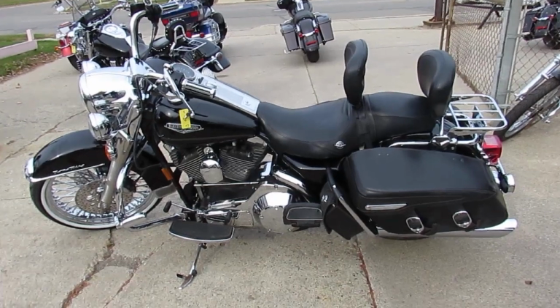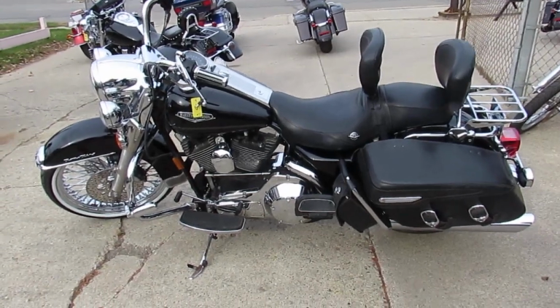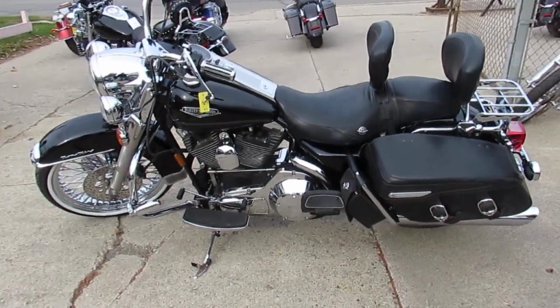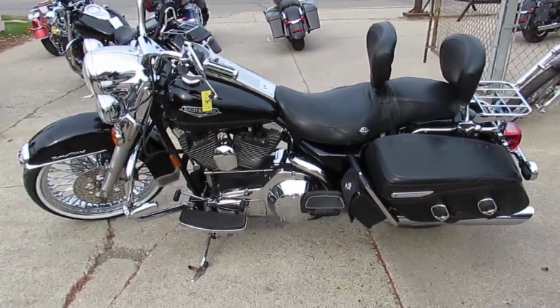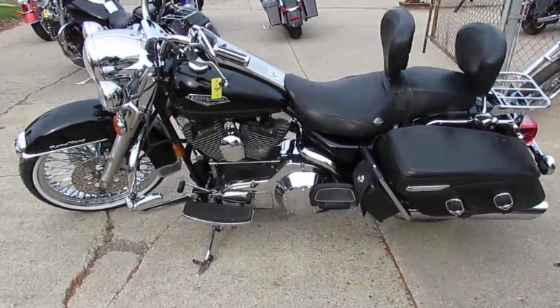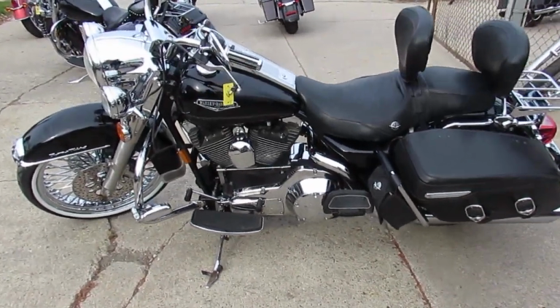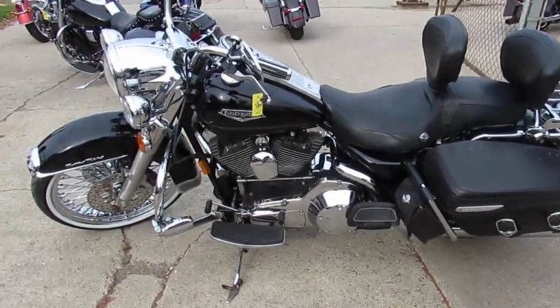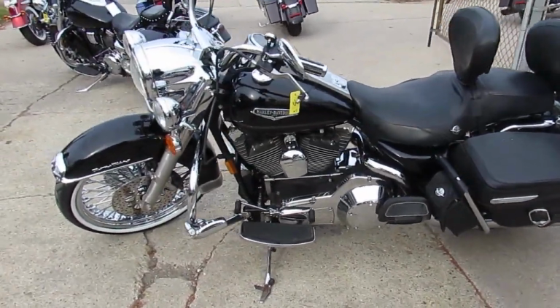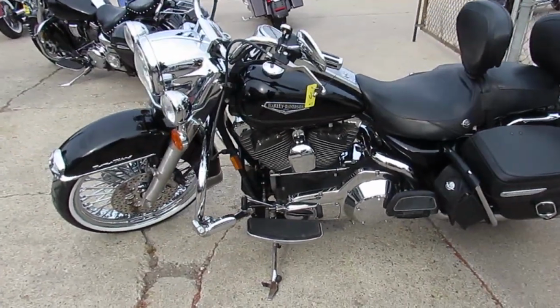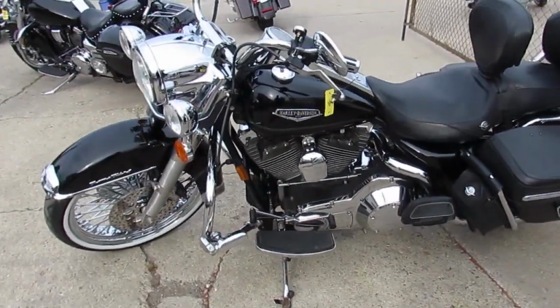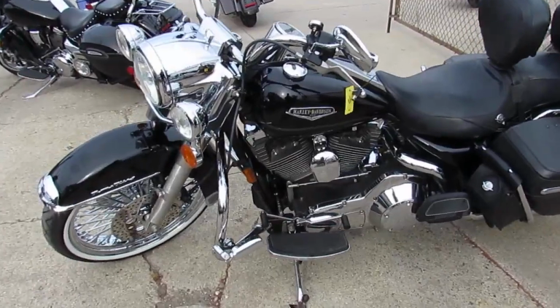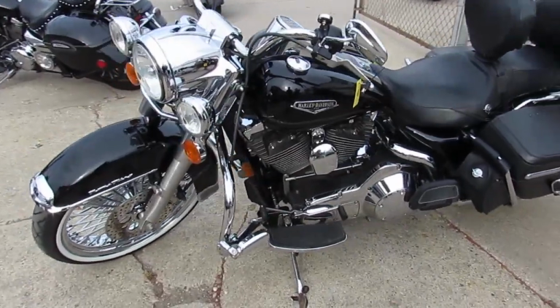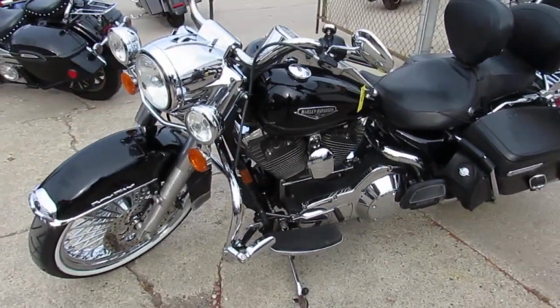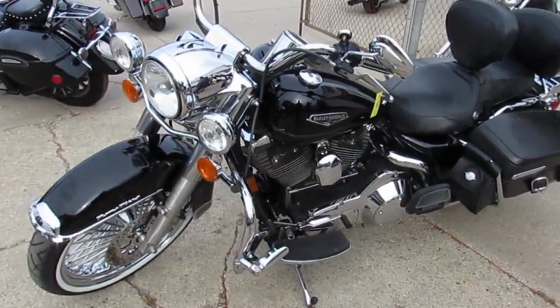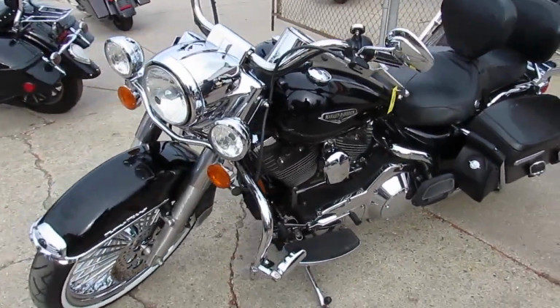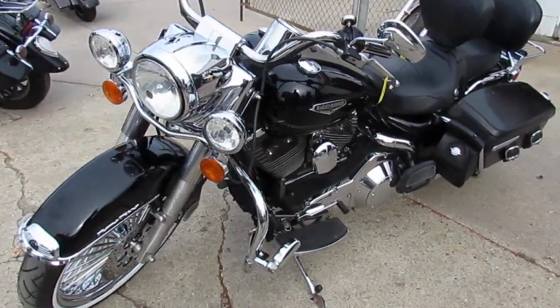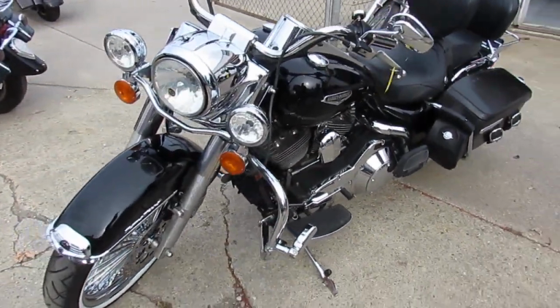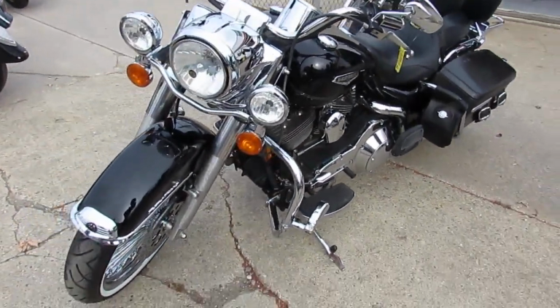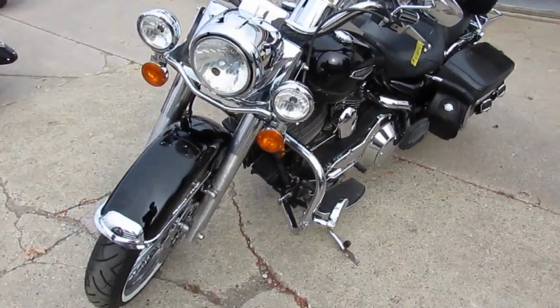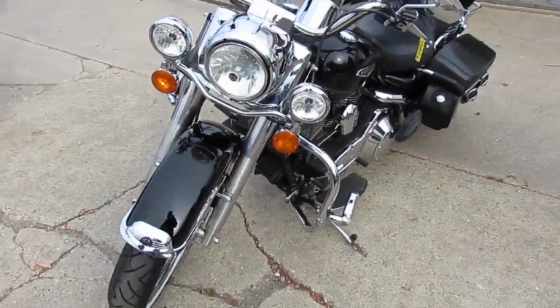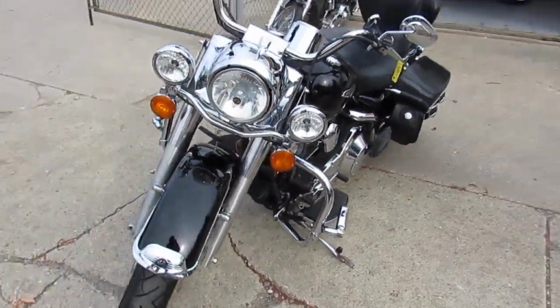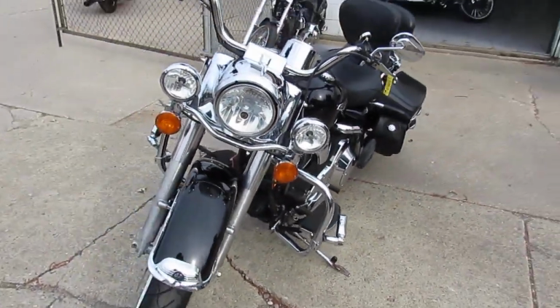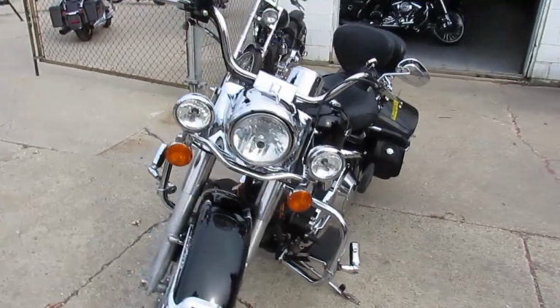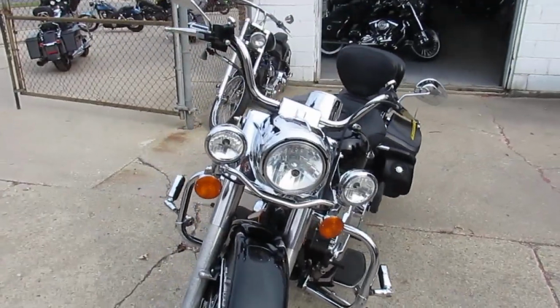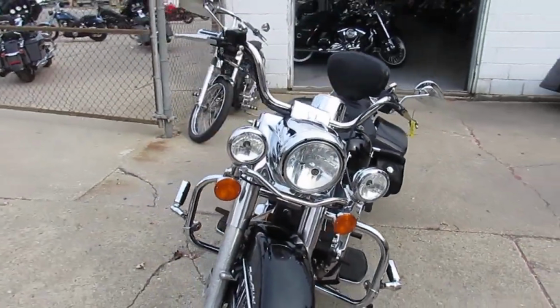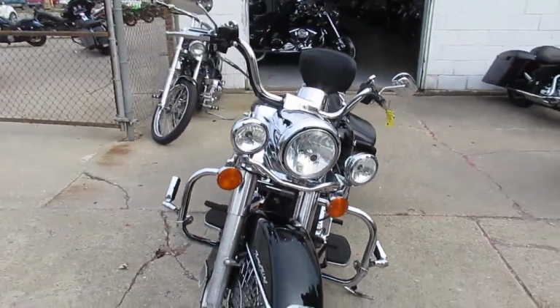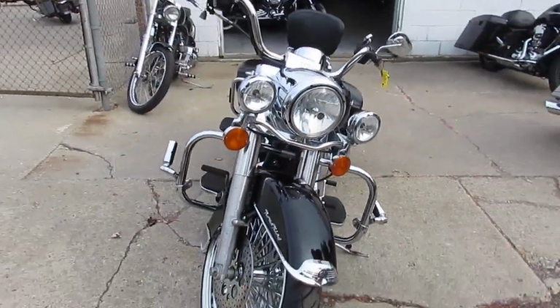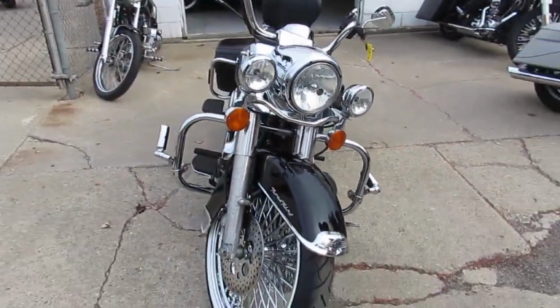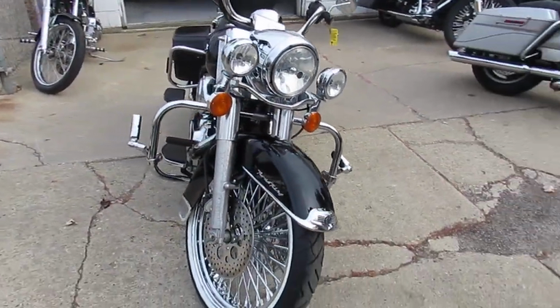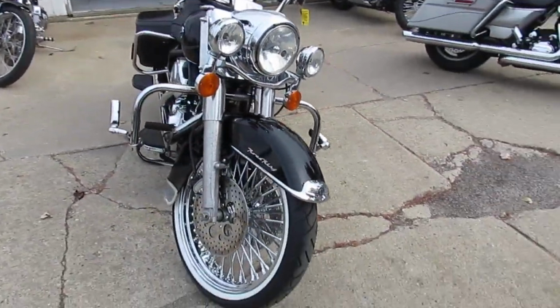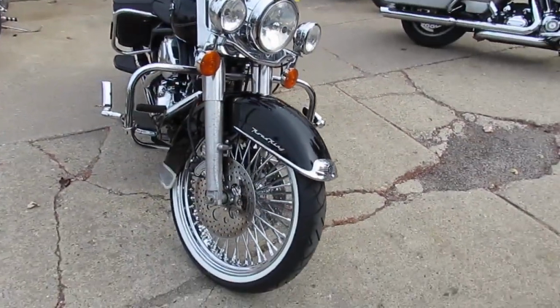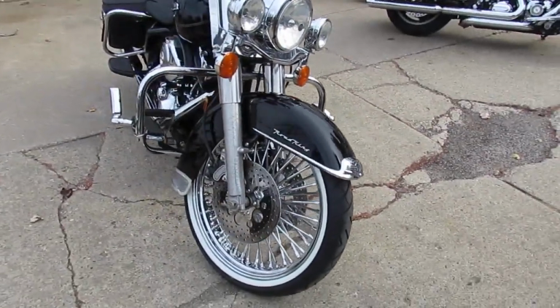Hey guys, it's ApprovalPowerSports.com here doing some videos on the used Harleys we got for sale. This one here you'll see in the video — 21 inch fast spoke chrome front wheel — it's a 2006 Road King.